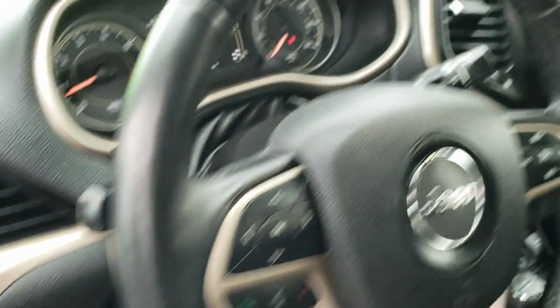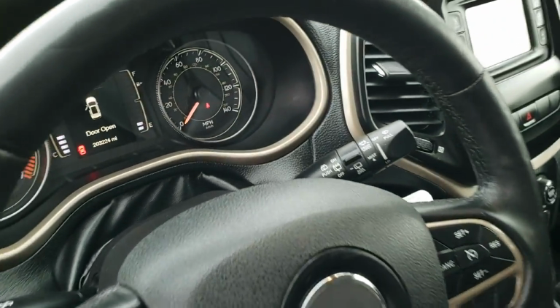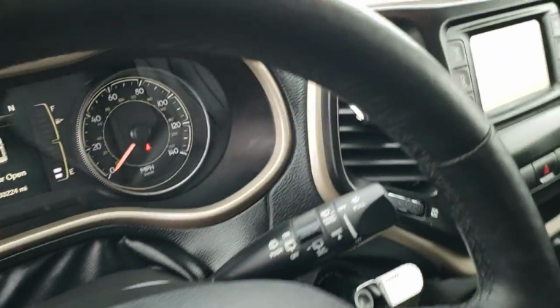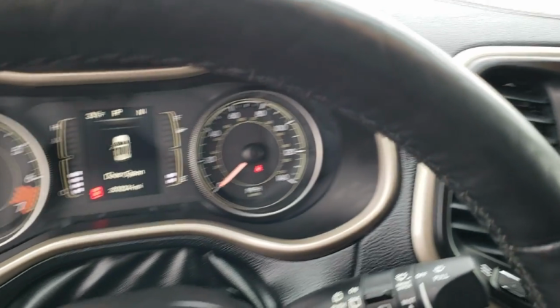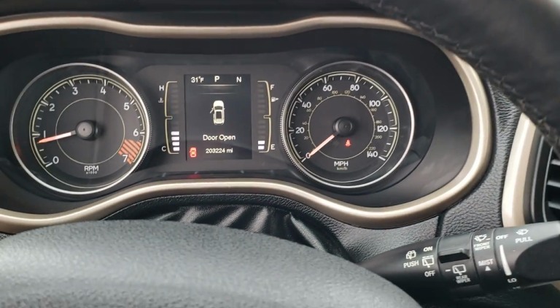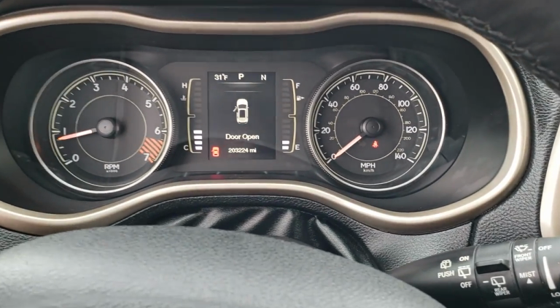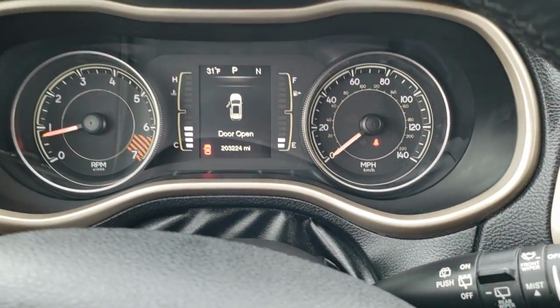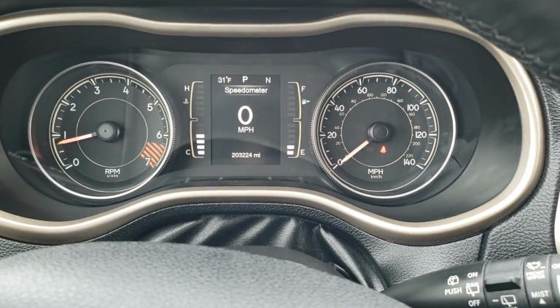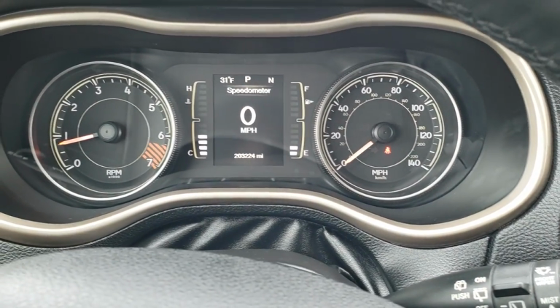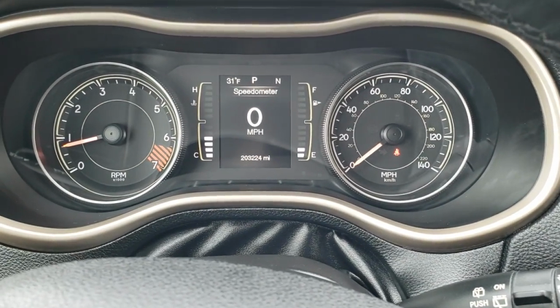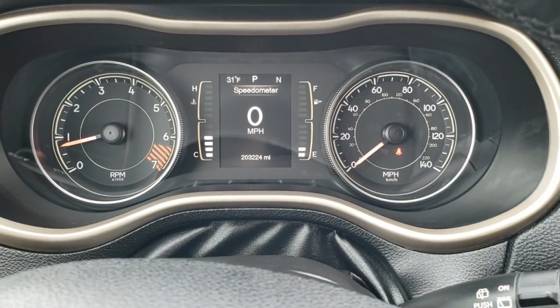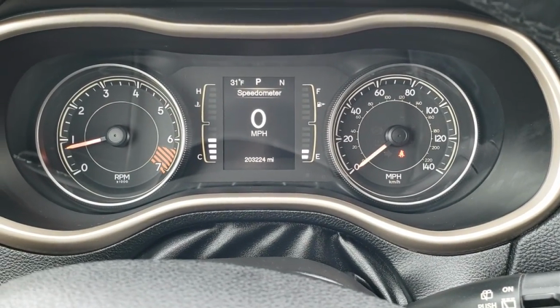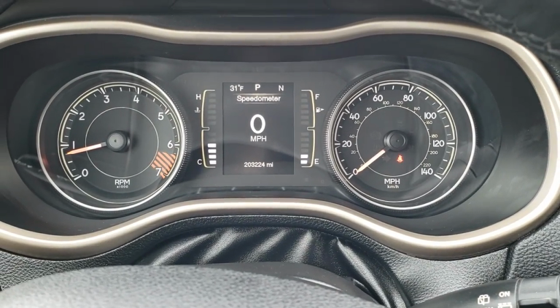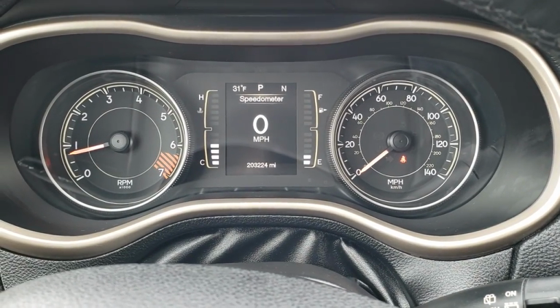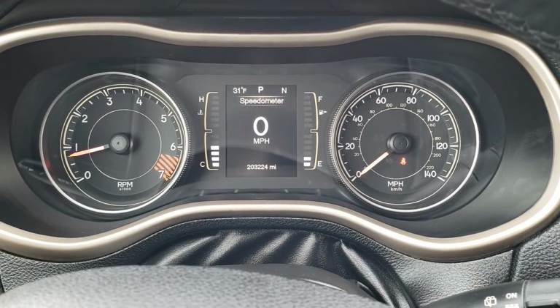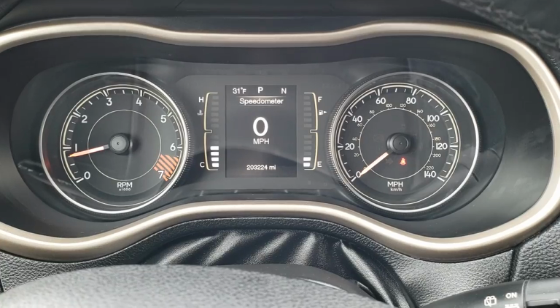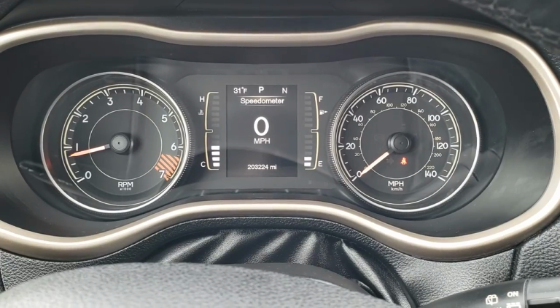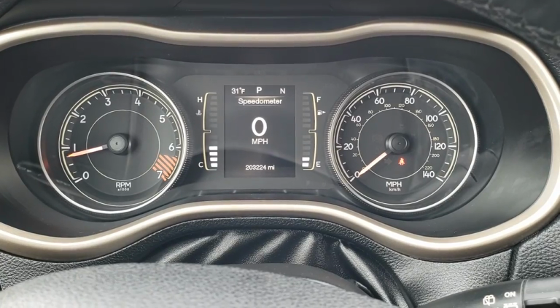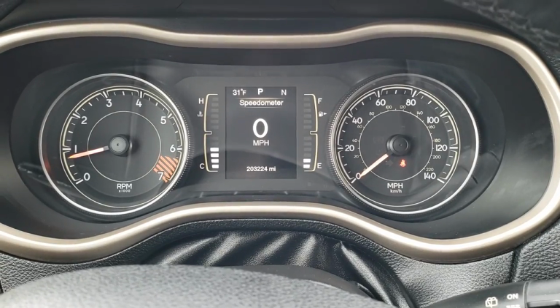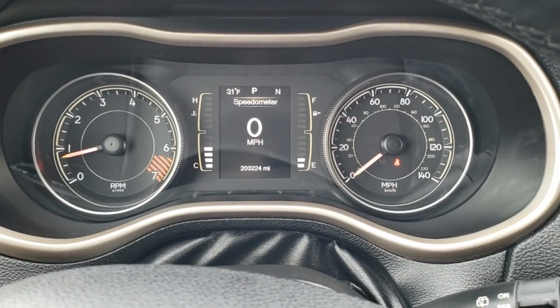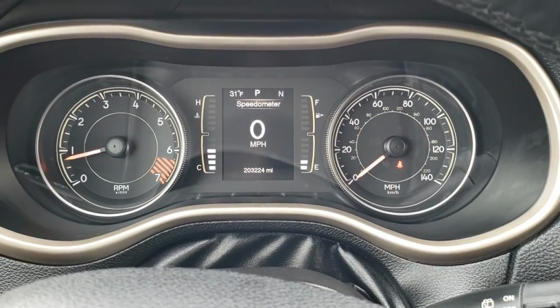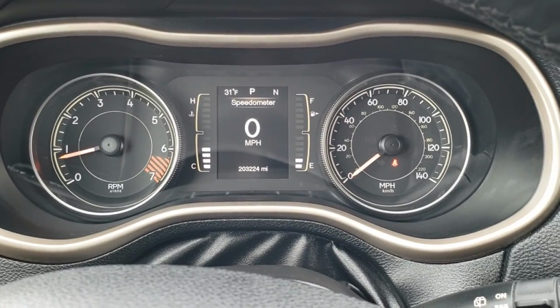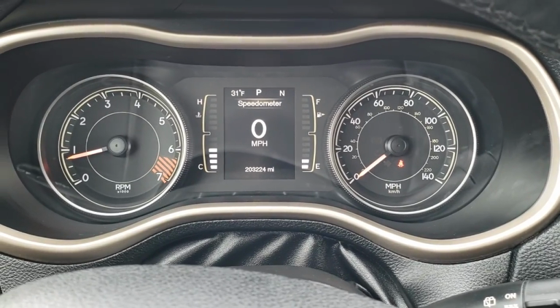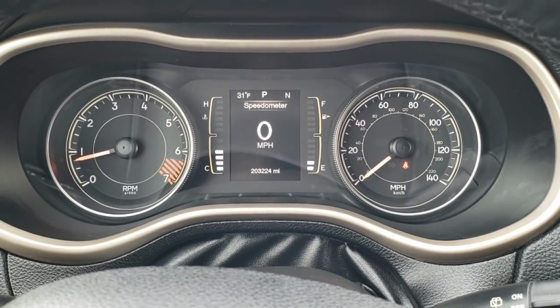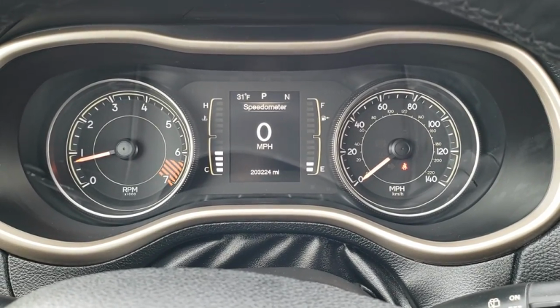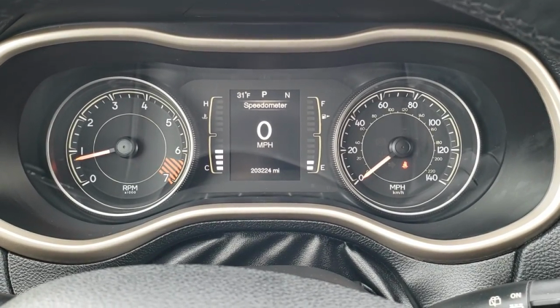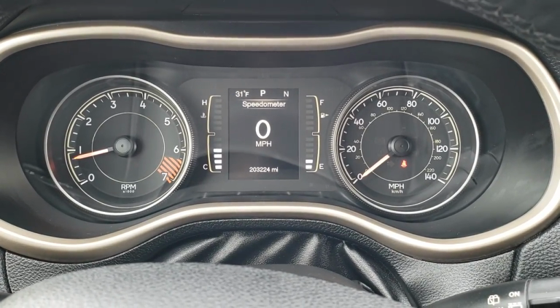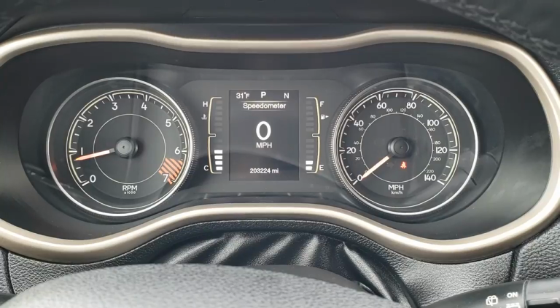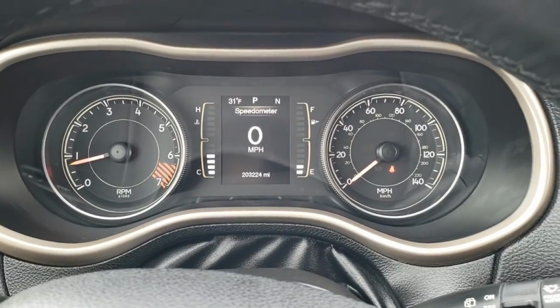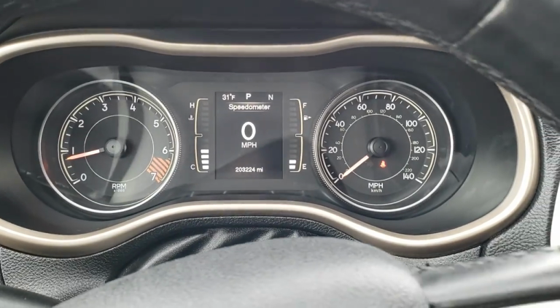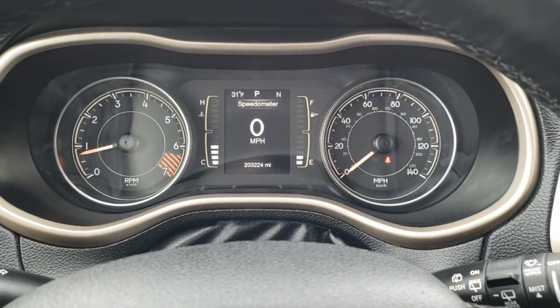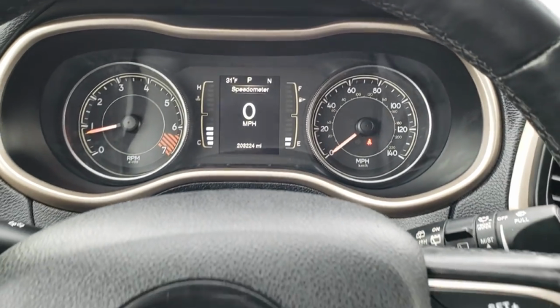As we hop inside the vehicle, you can see that this car indeed does have 203,224 miles. You get the digital speedometer, outside temperature, and compass display, and the instrument cluster is very nice and clean.